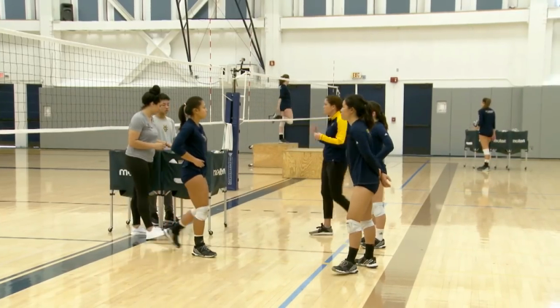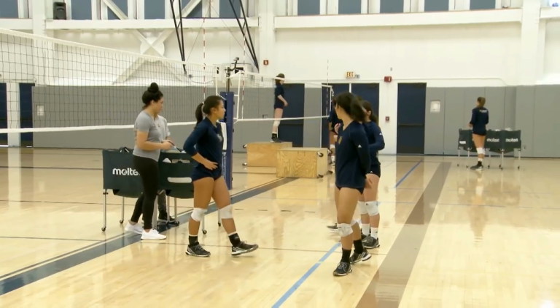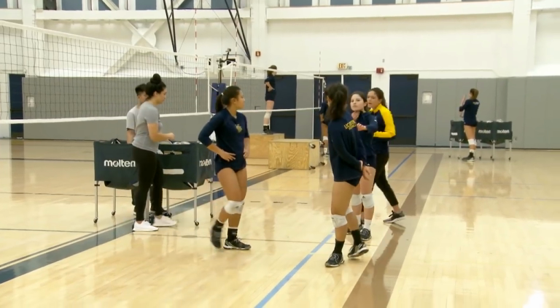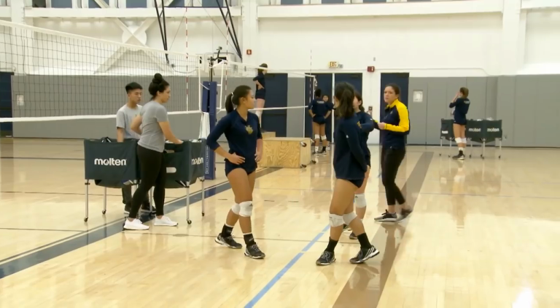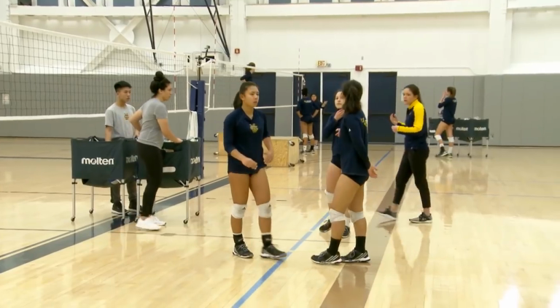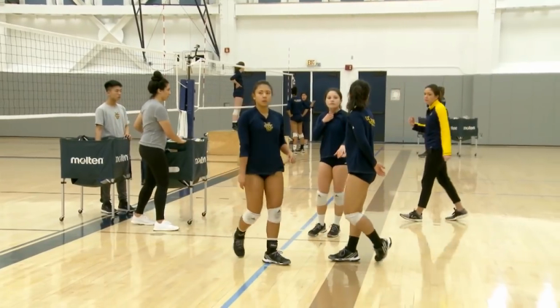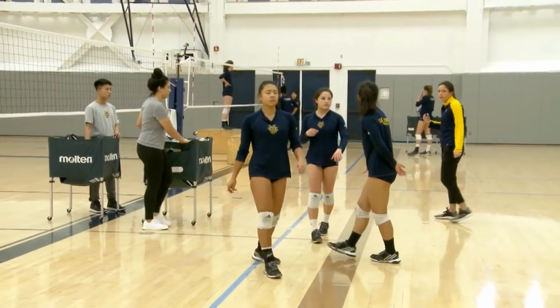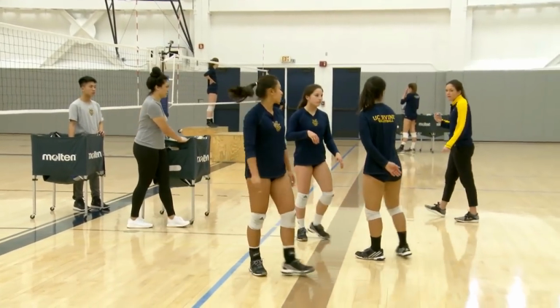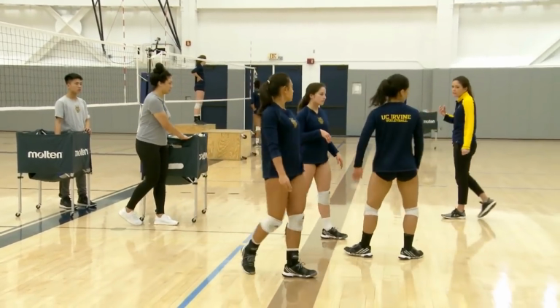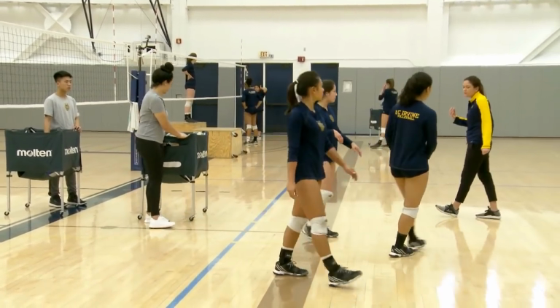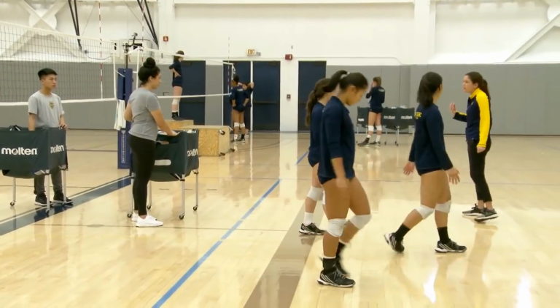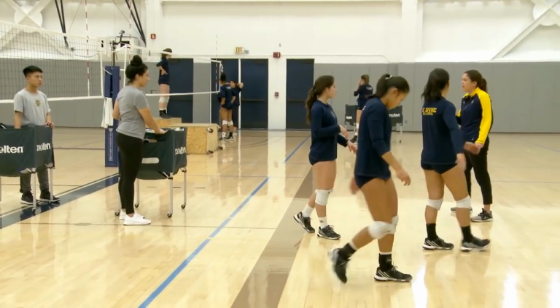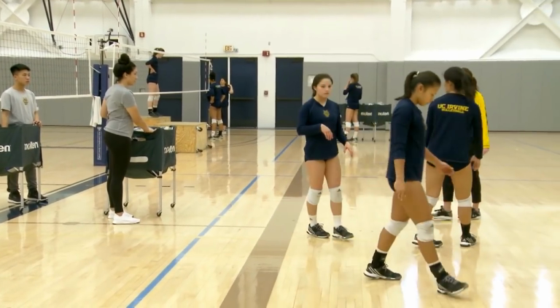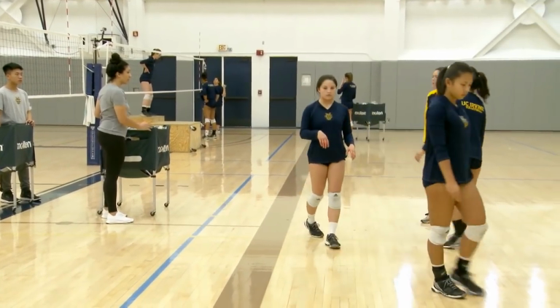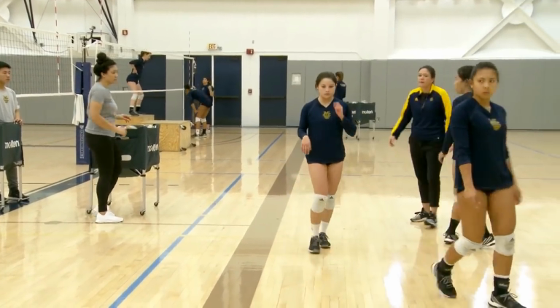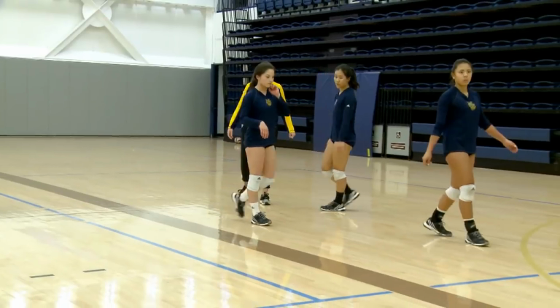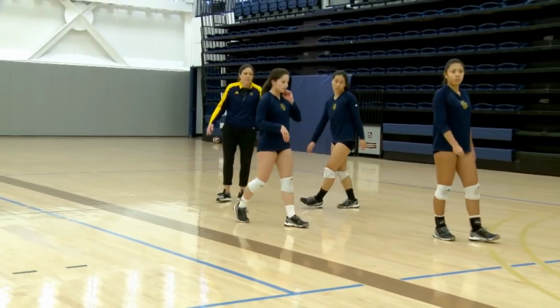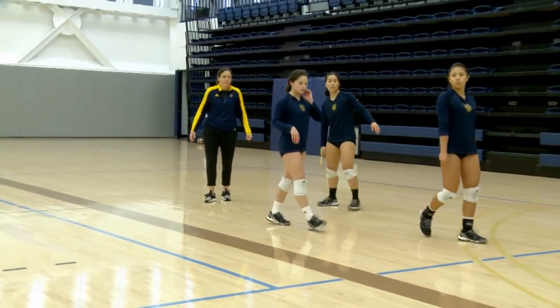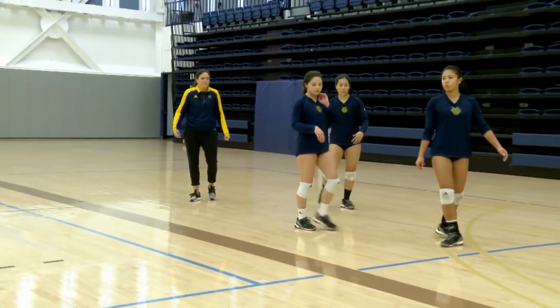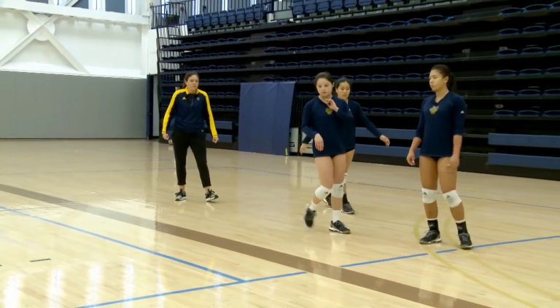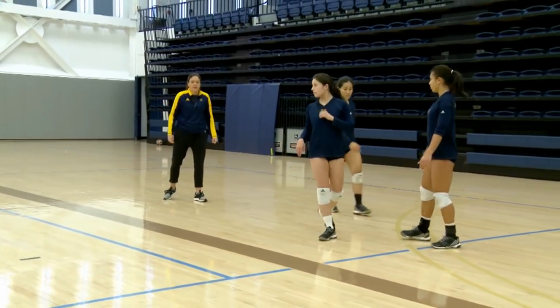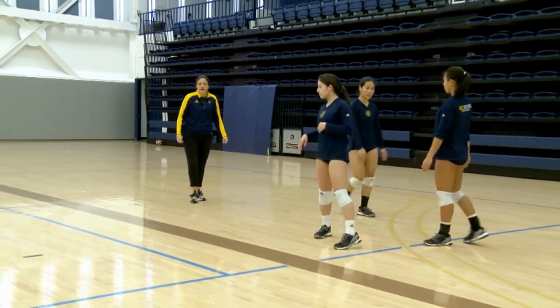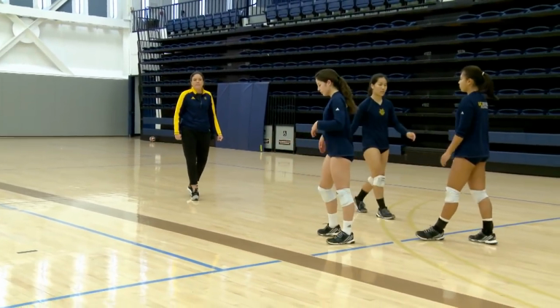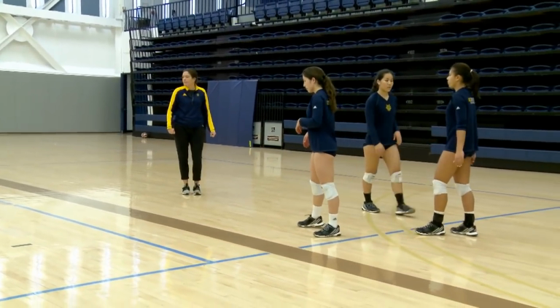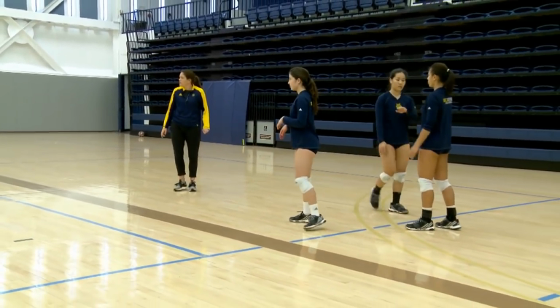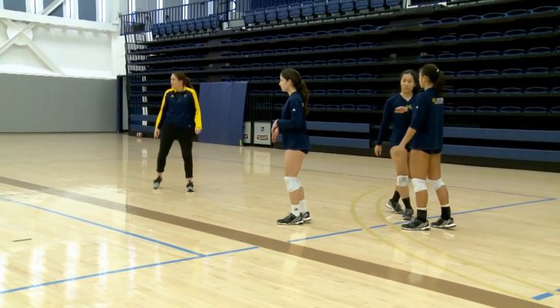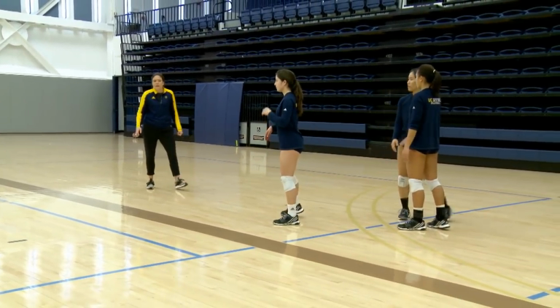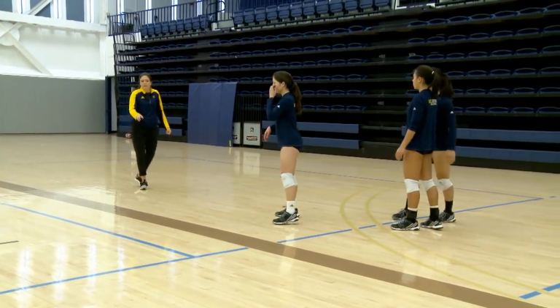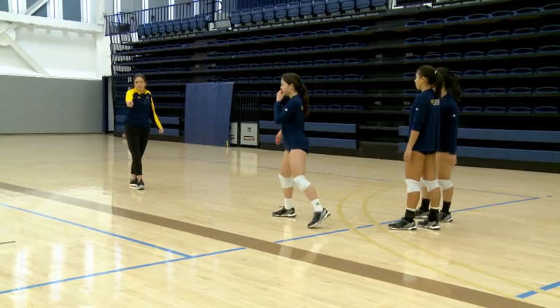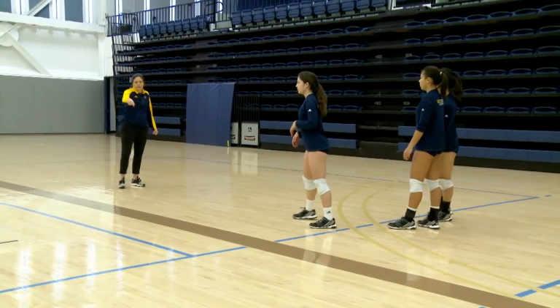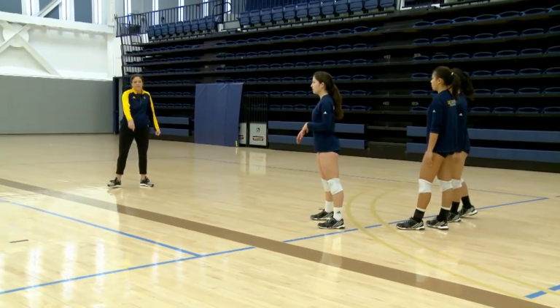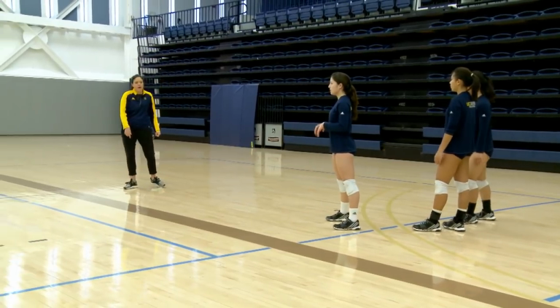We'll start with a toss, there'll be three people on. You'll be reaching for the ball each direction, so we're going left and right, working at the movement you would need to play defense on the court, and then a live hitter — so you're actually going to see that speed of the ball coming at you and have to make that move we've been working at in real time, like you would in a game. Here we go. We'll start with the toss, let's do it out of left back.